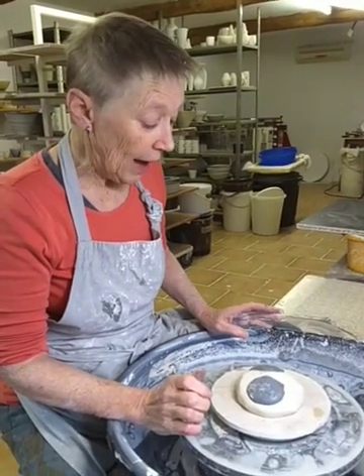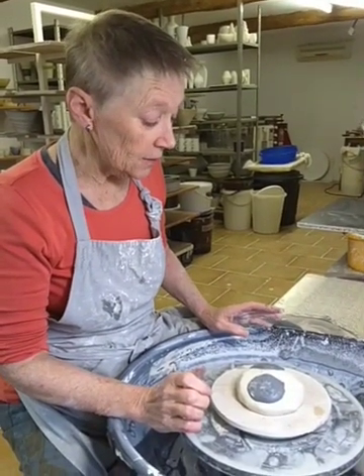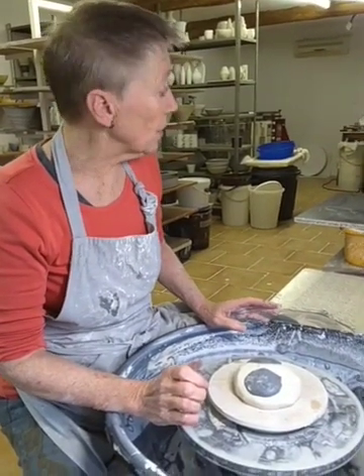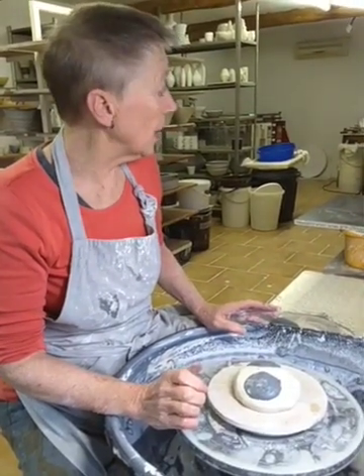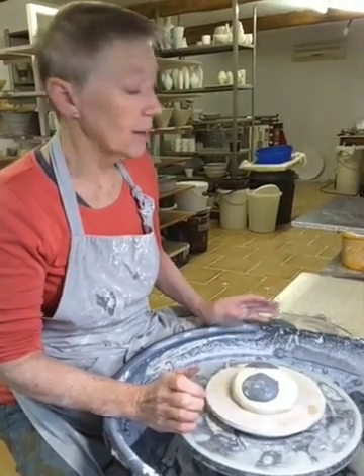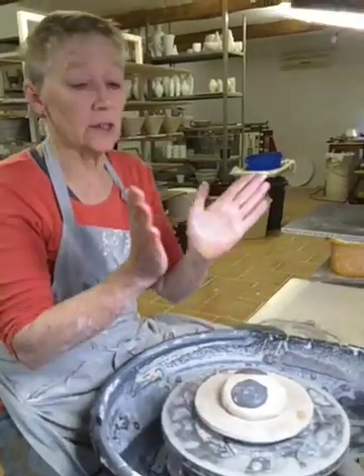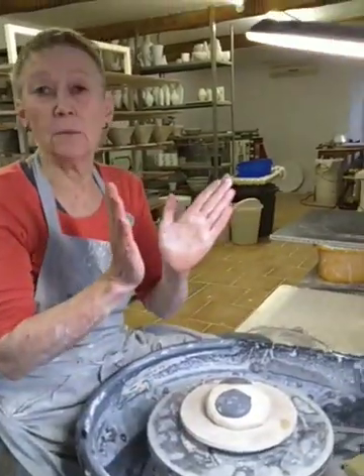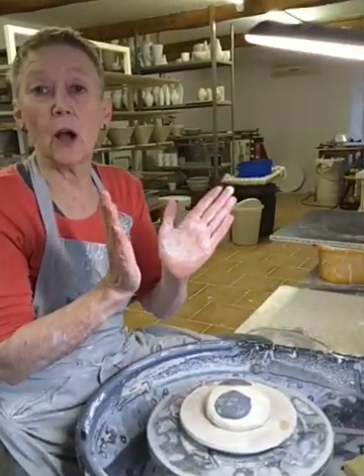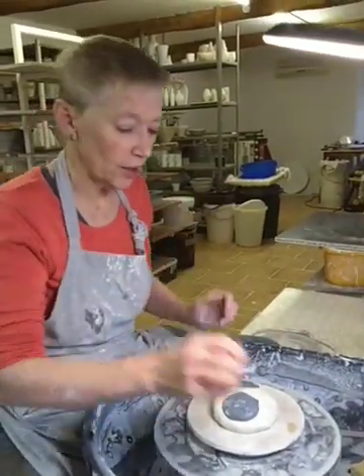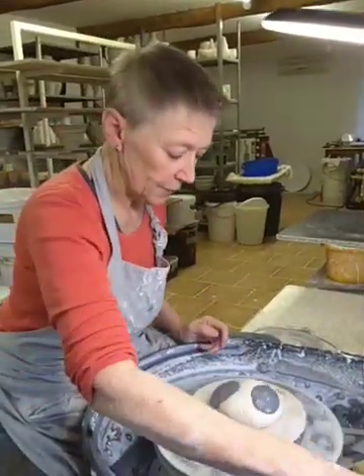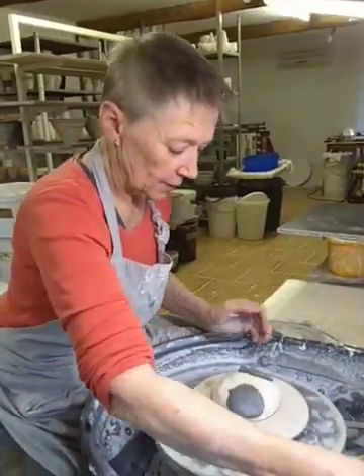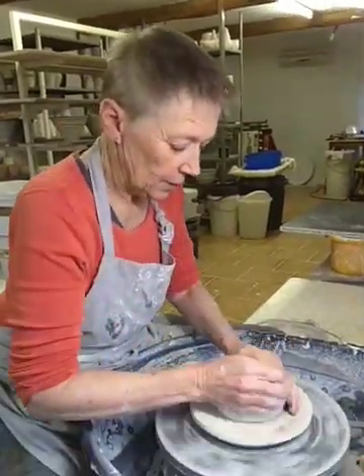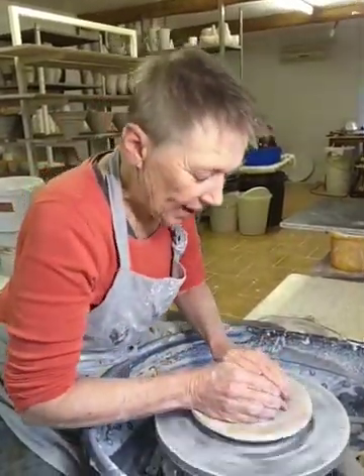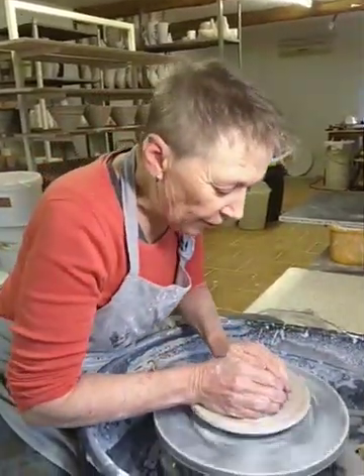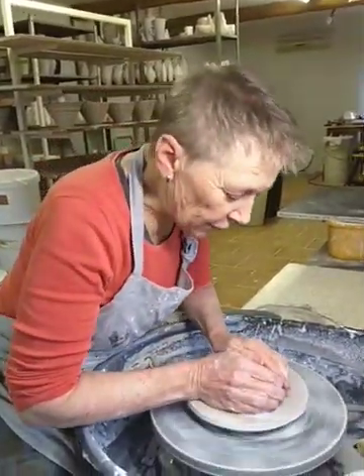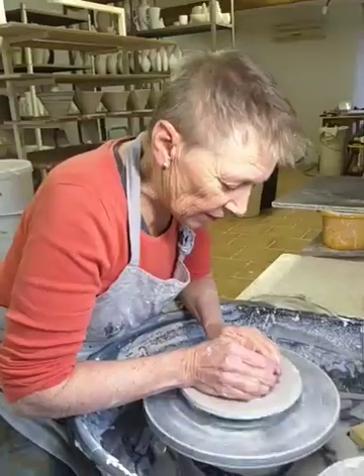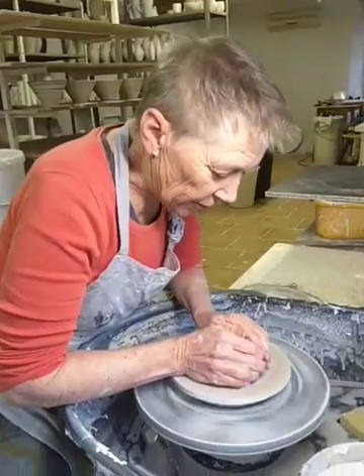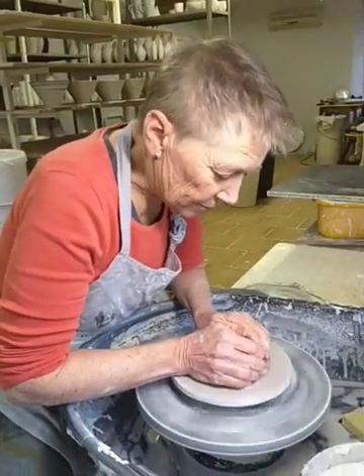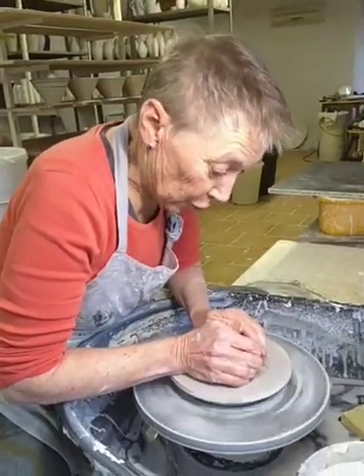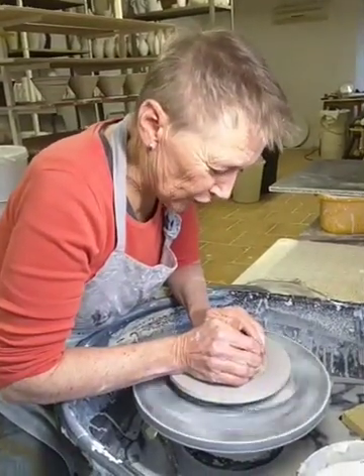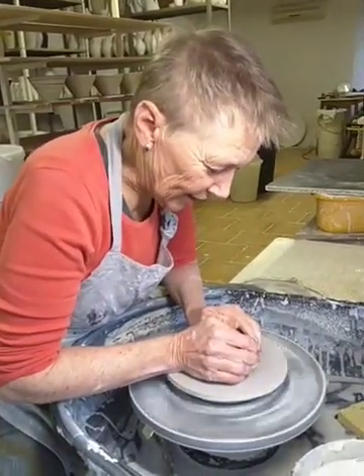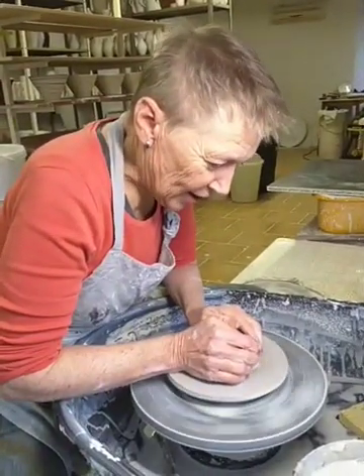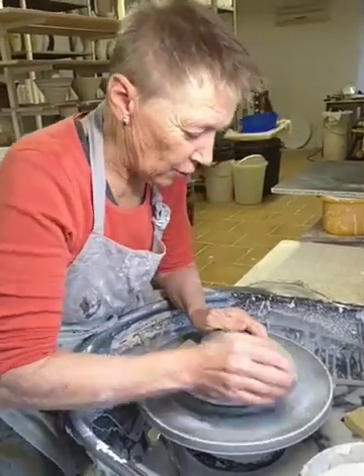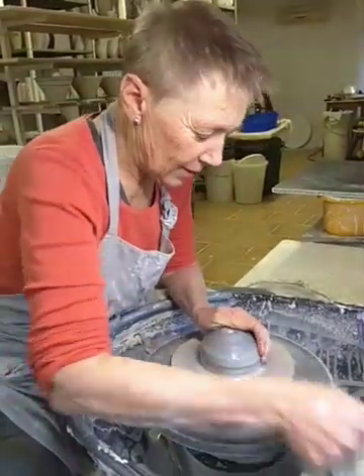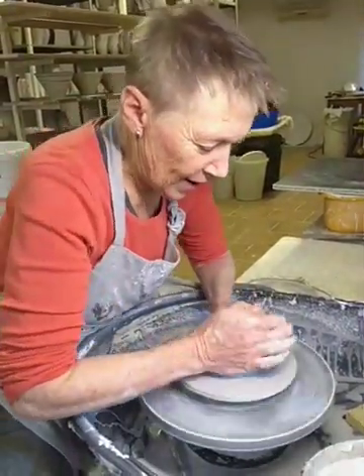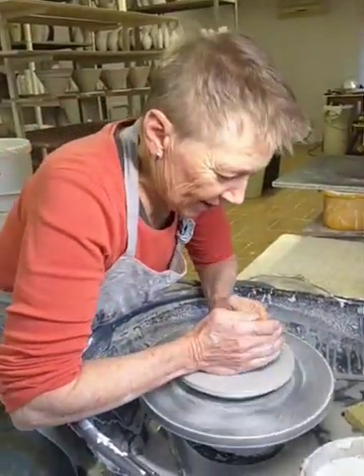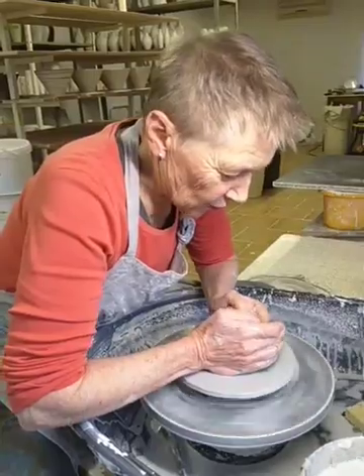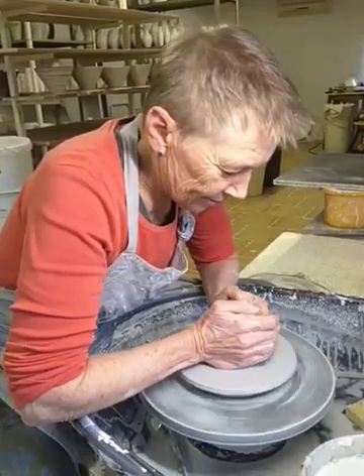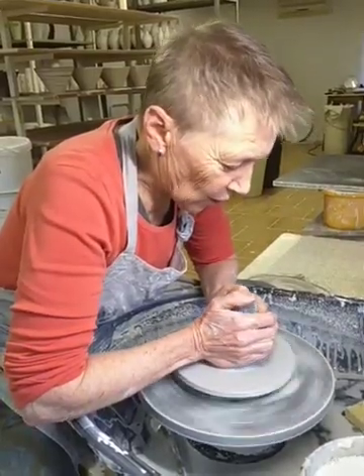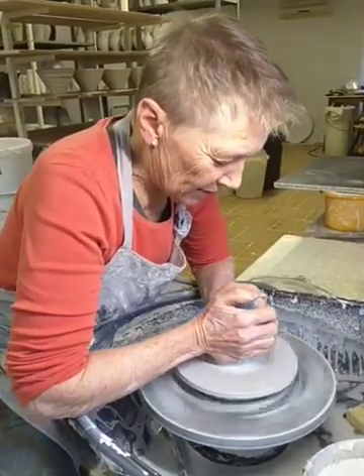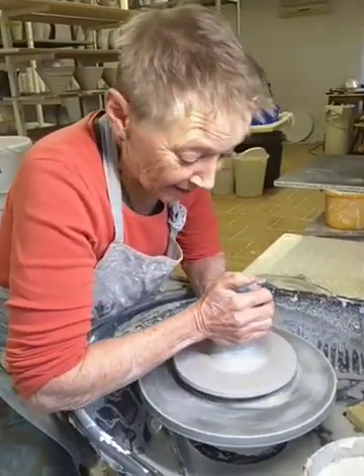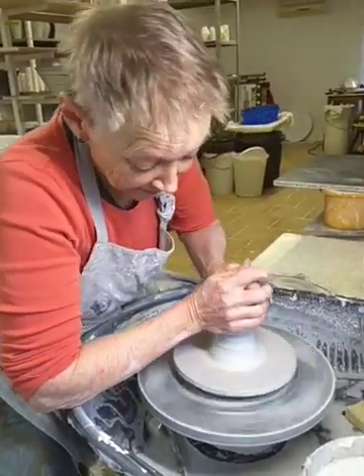The shape that I'm aiming at is a simple cone shape. It's a very different business throwing pure porcelain, so it takes quite a bit of getting your hand in.